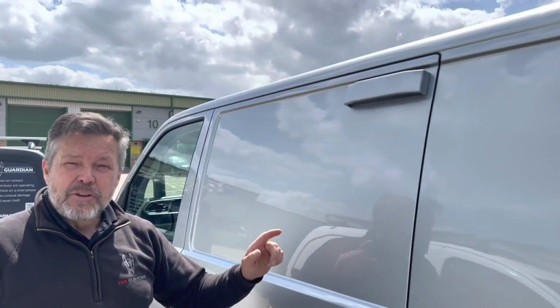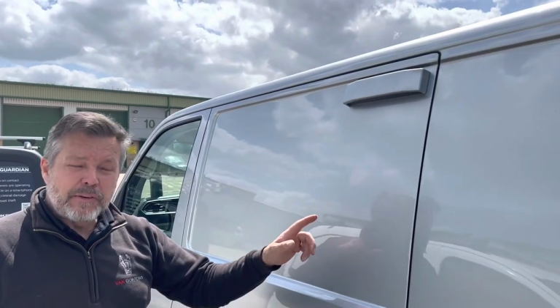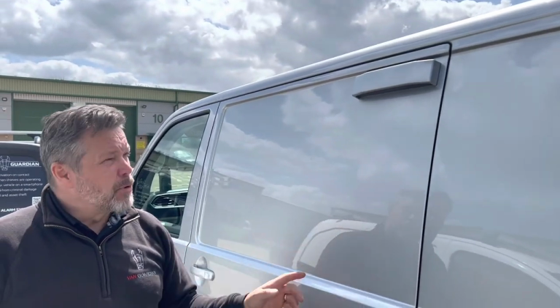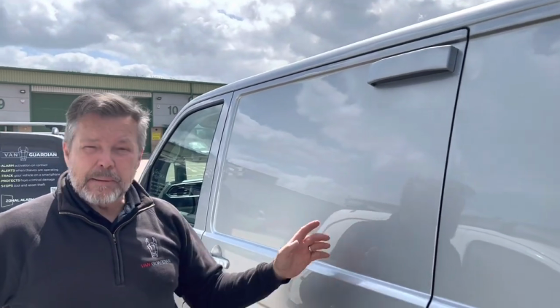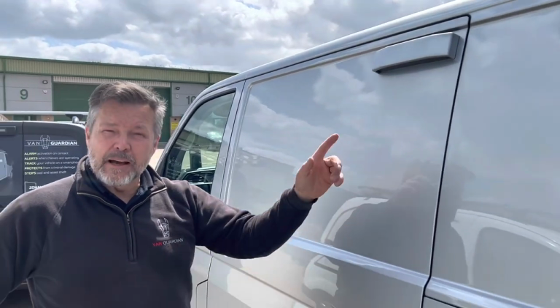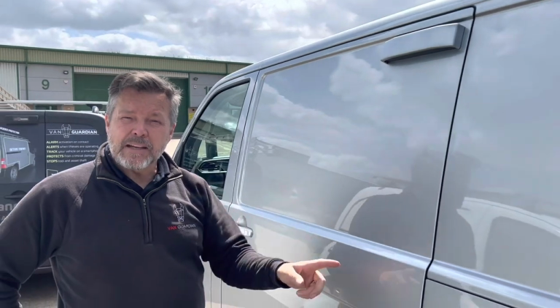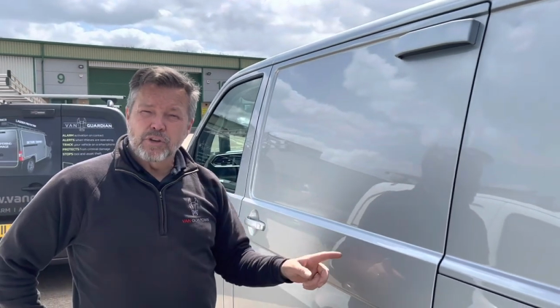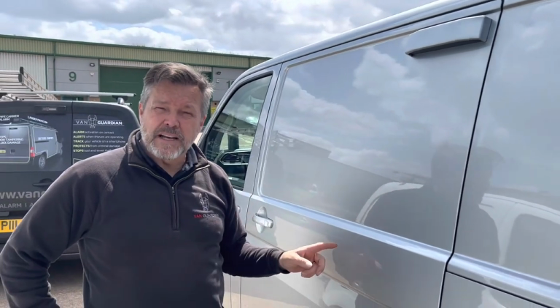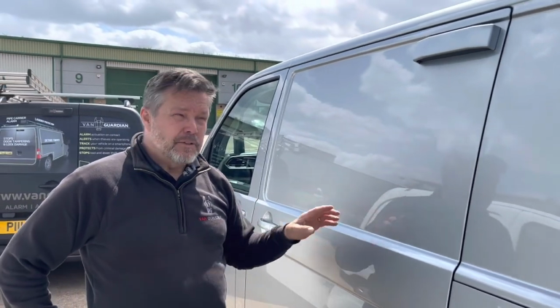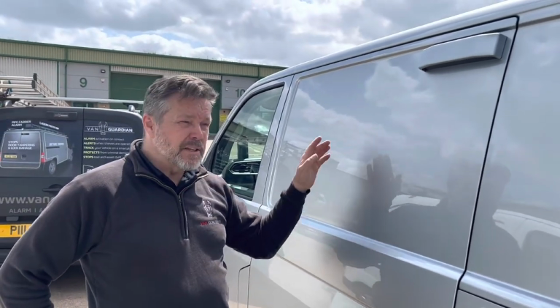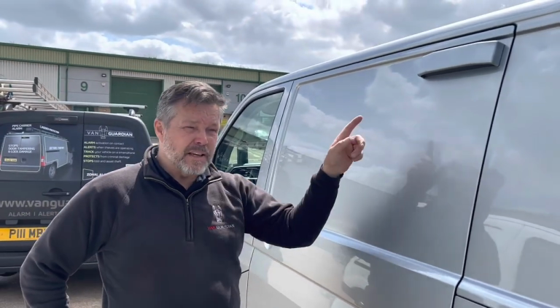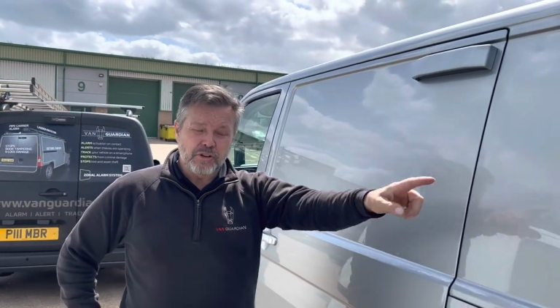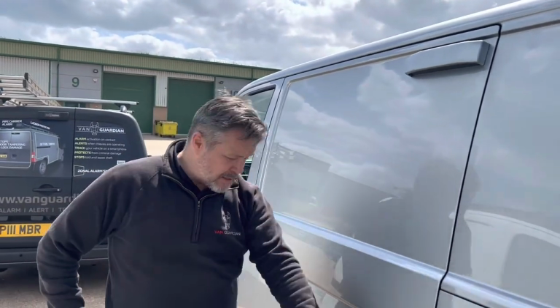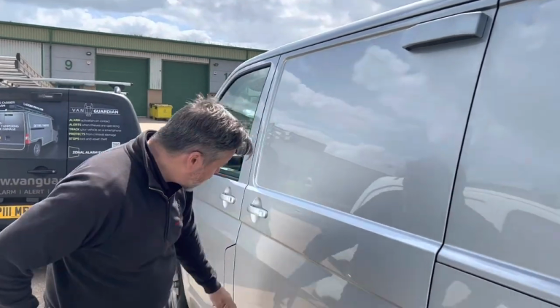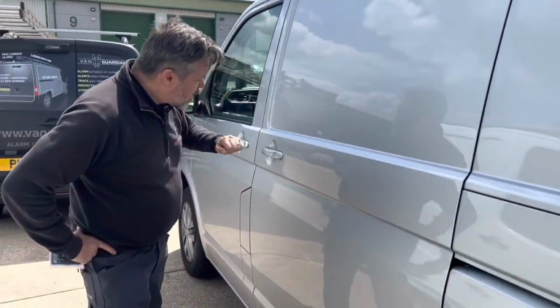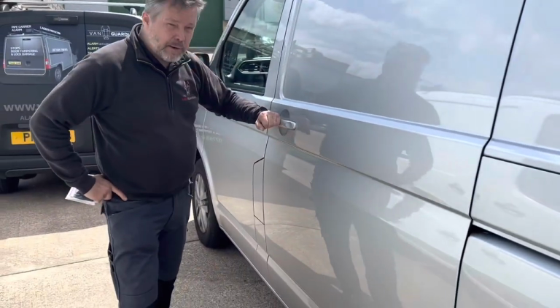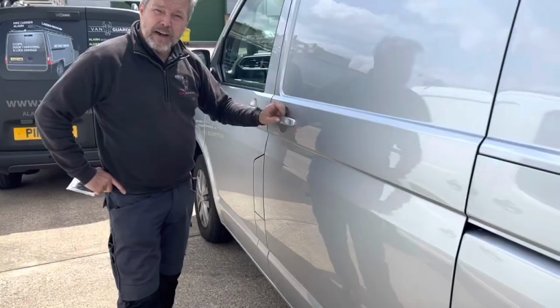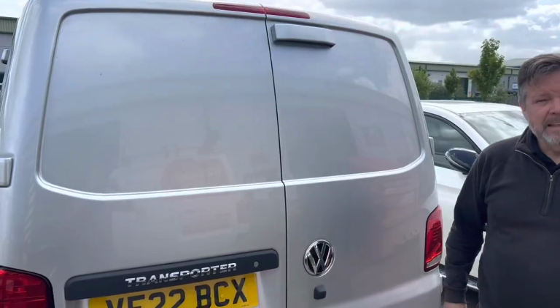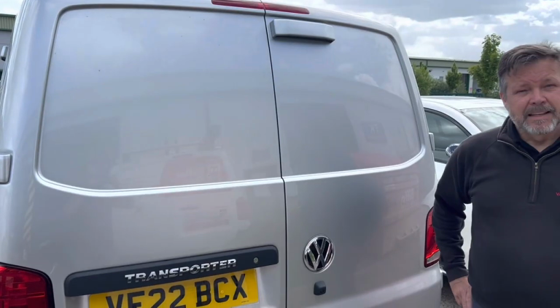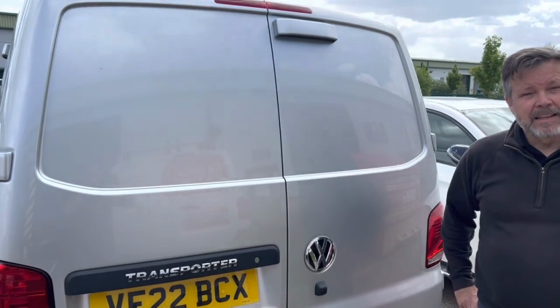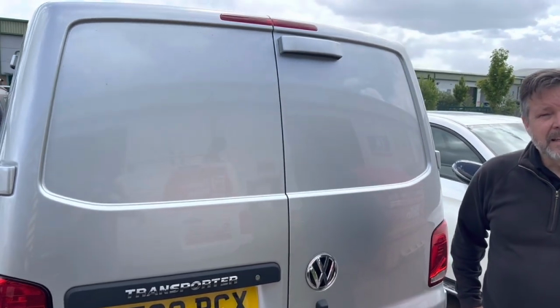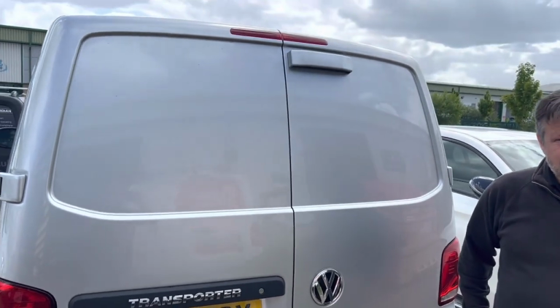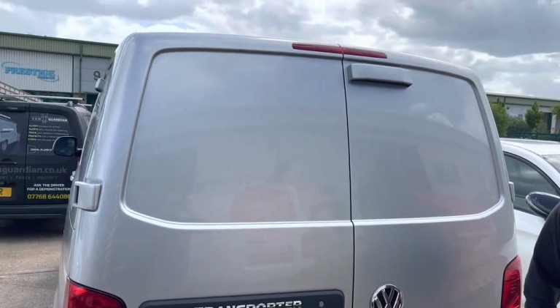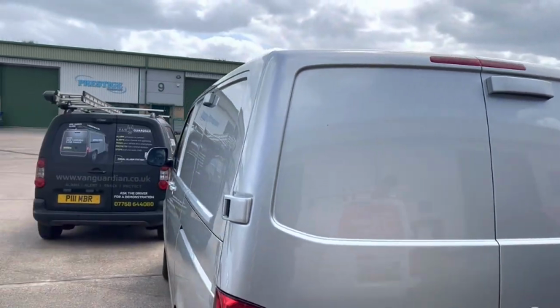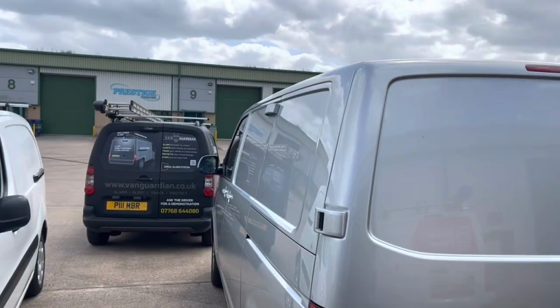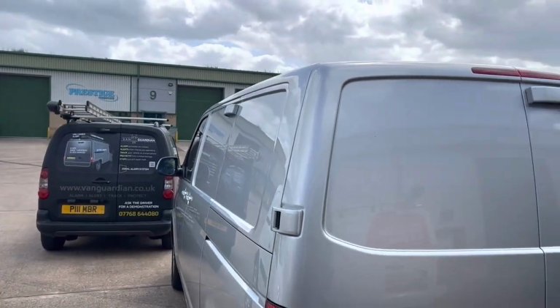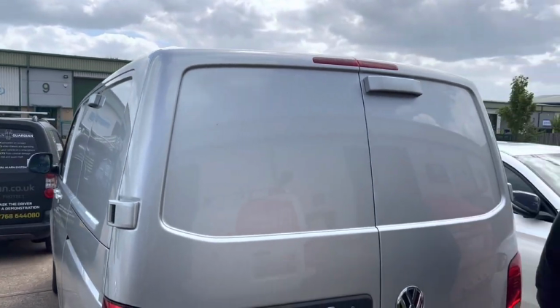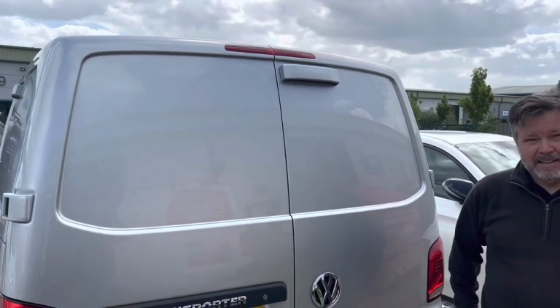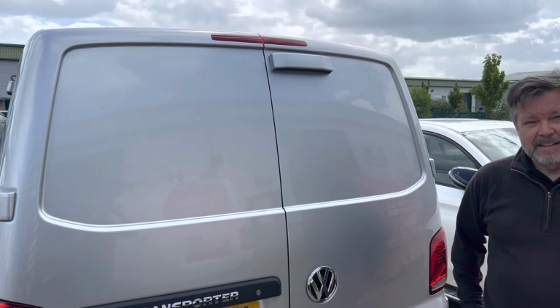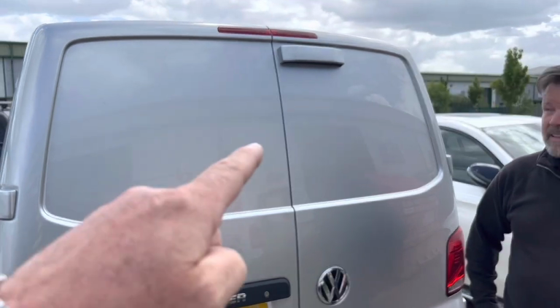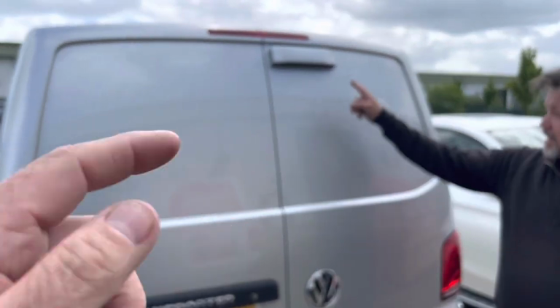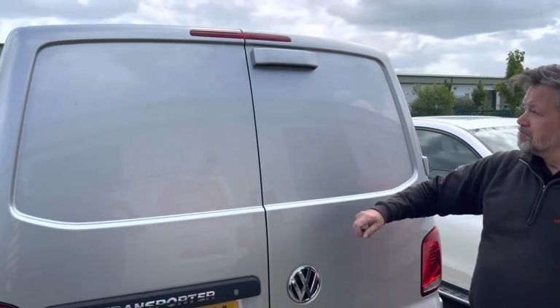So what we've done is brought a pre-emptive alarm out that activates on contact, drawing instant attention to criminal activity anywhere around your van. There are two alarms on this — one on the back door and one on the side door. They've been colour coded to match the van, which is fantastic.